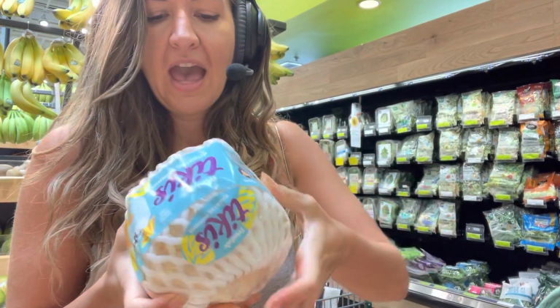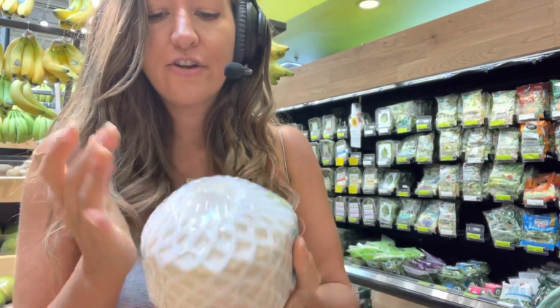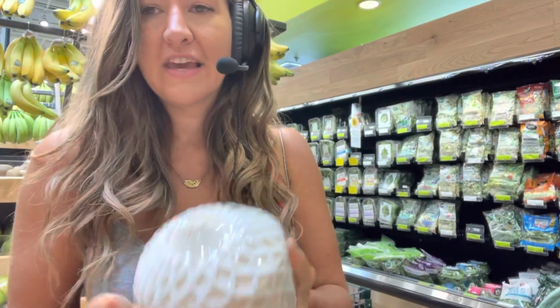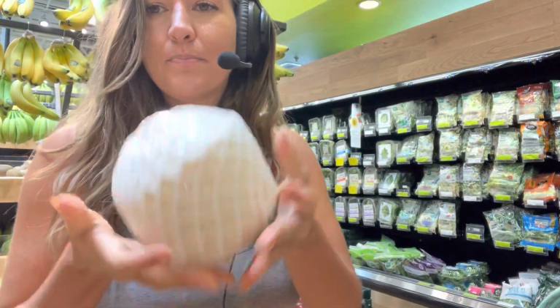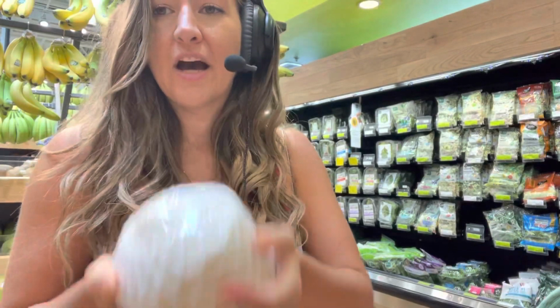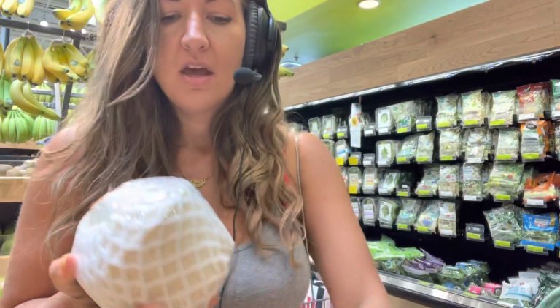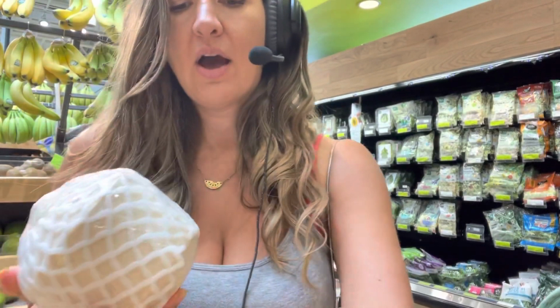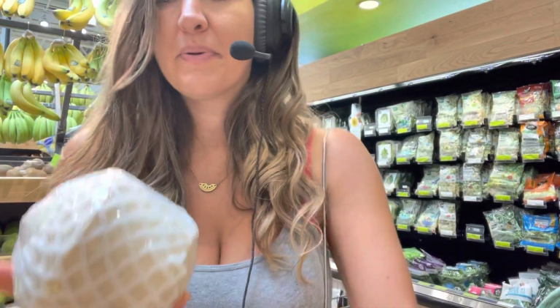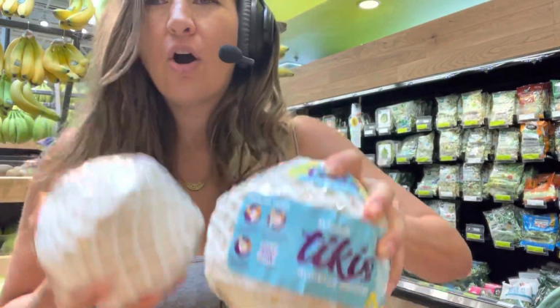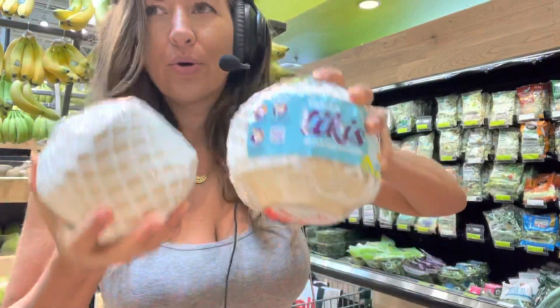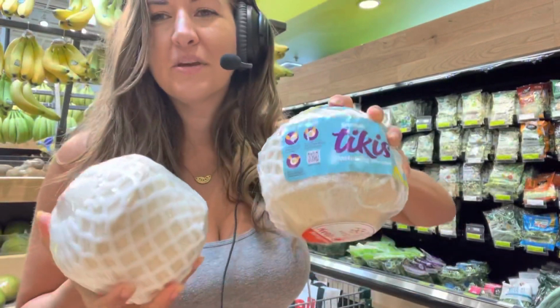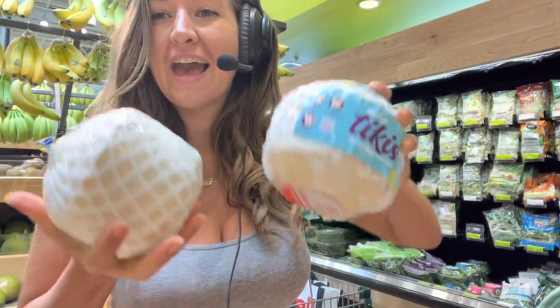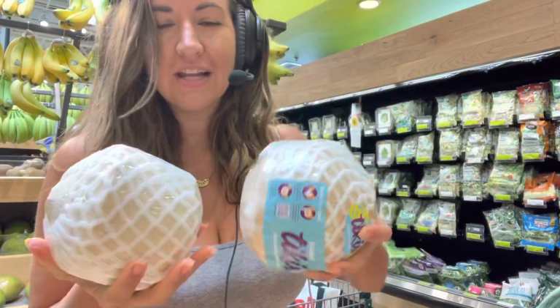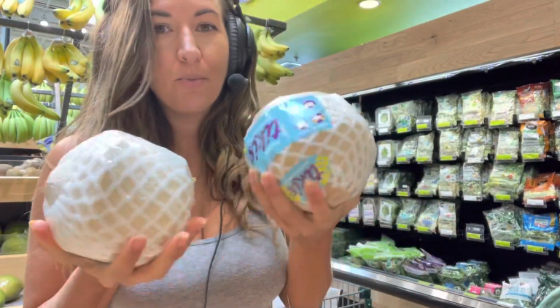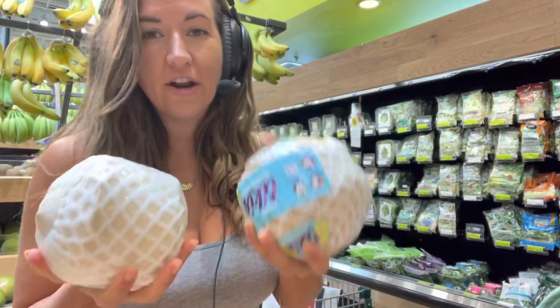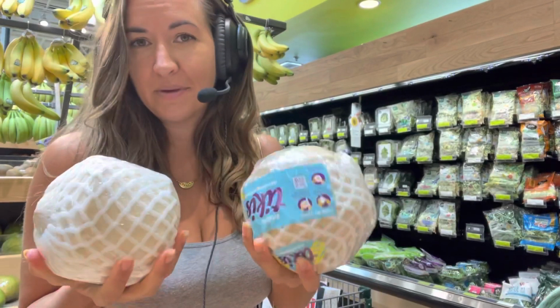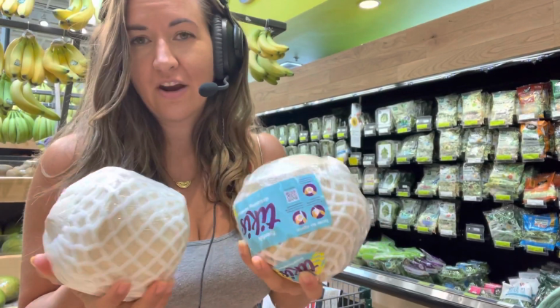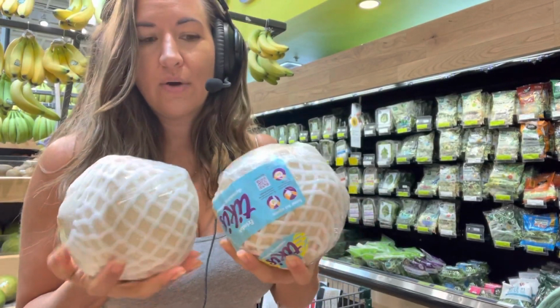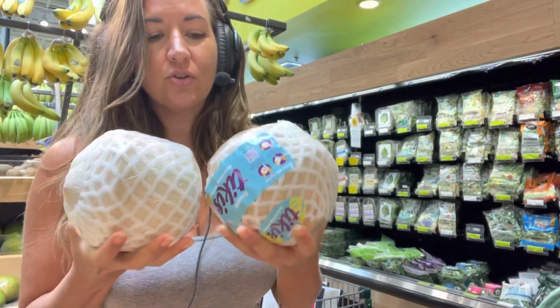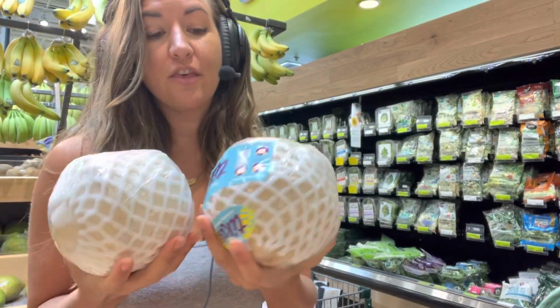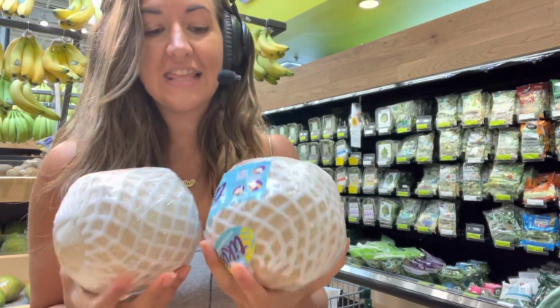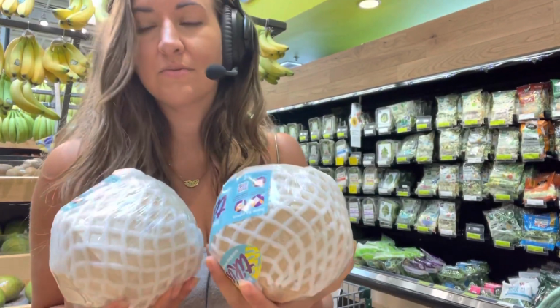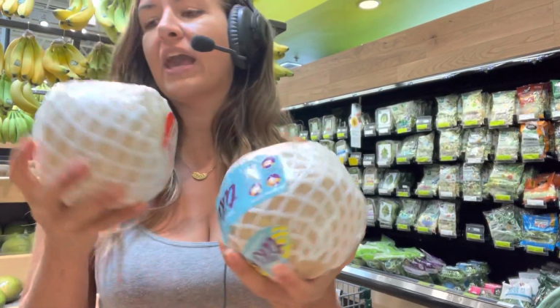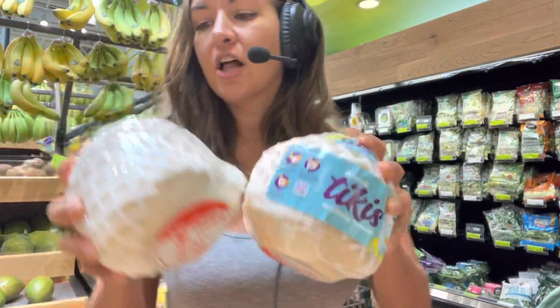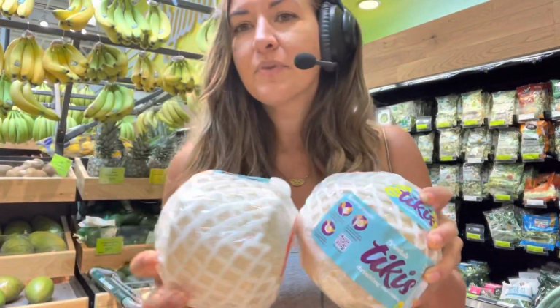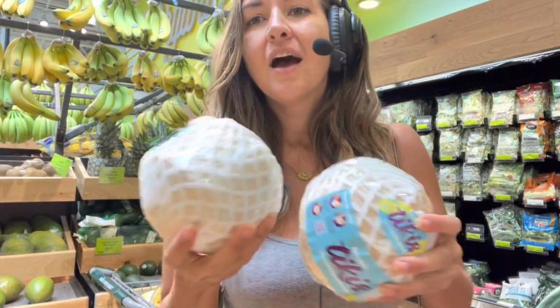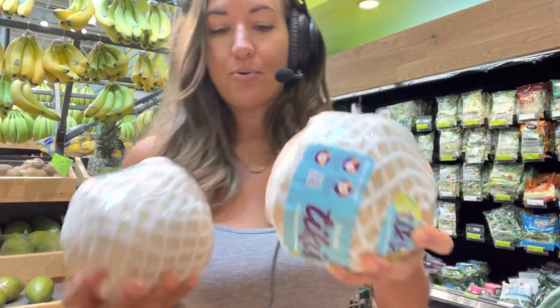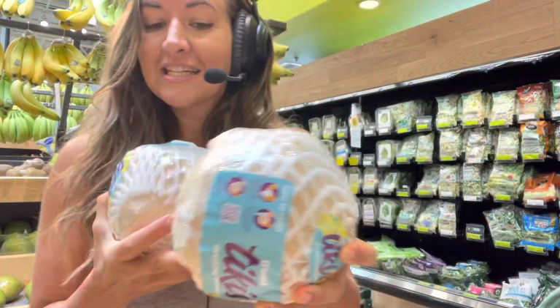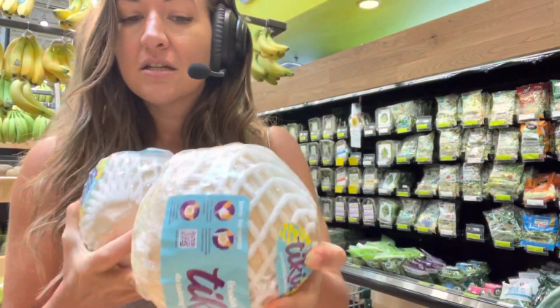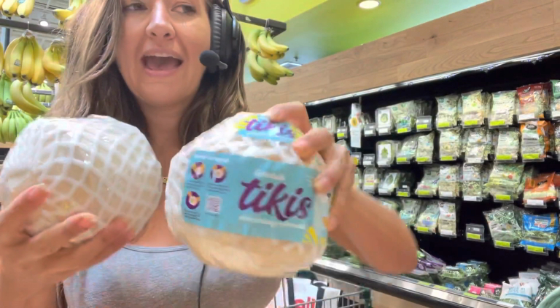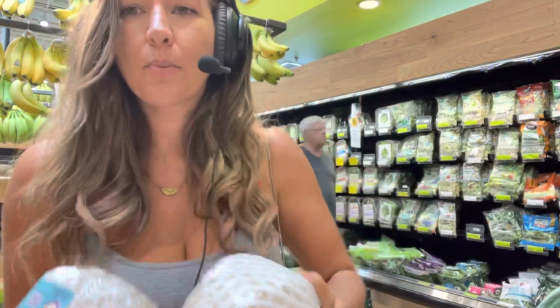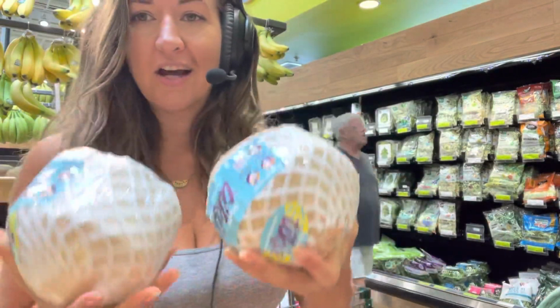And the third thing is to pick it up. I like to pick up all the coconuts because the heavier it is, the more water is going to be in there. So those are the three things: the color, press it, and also pick it up.